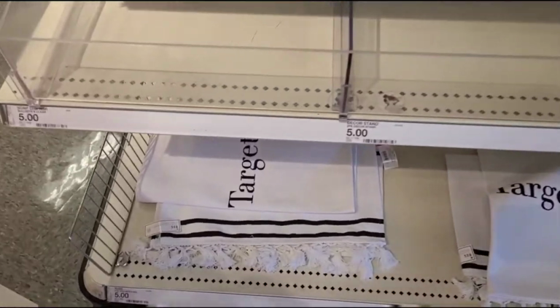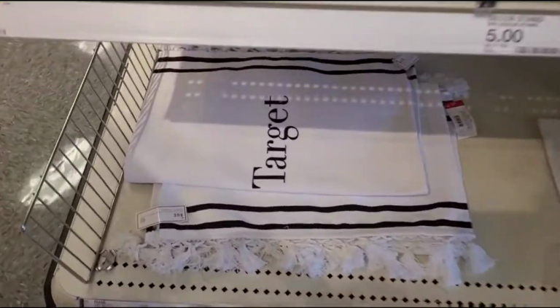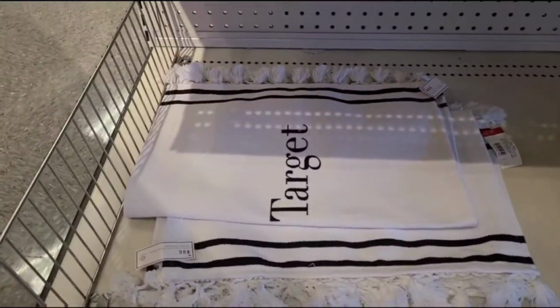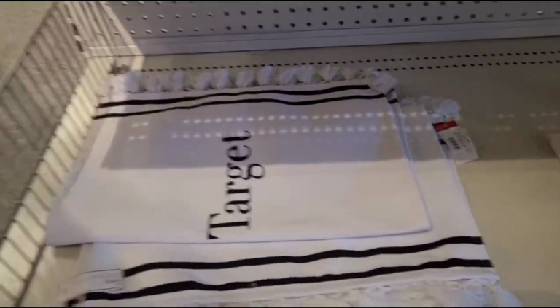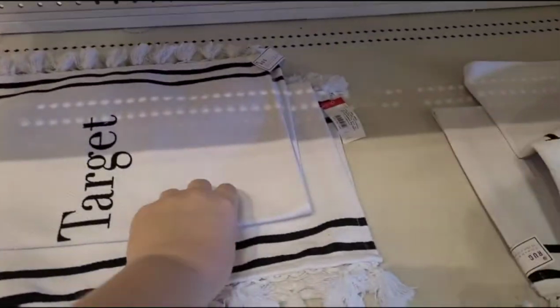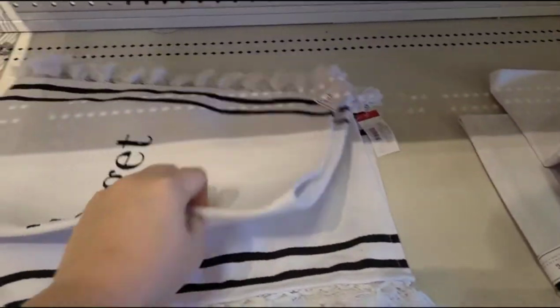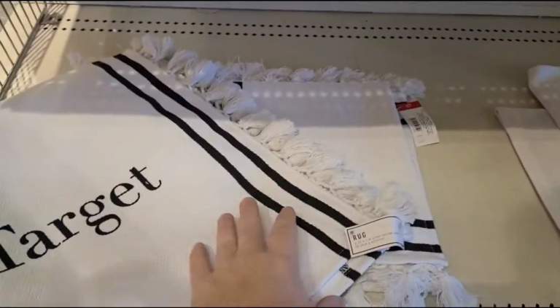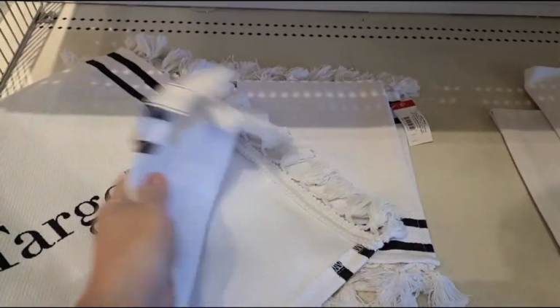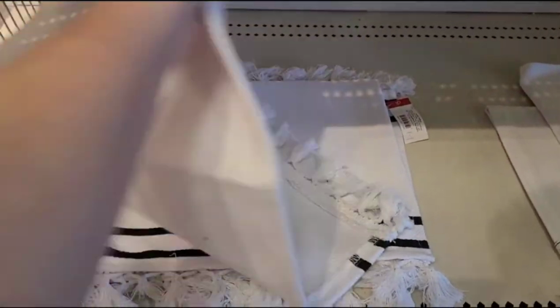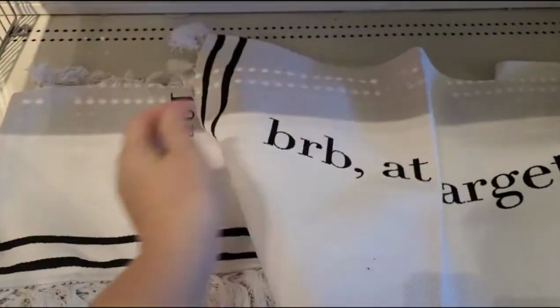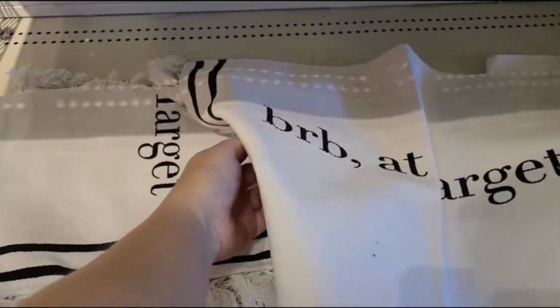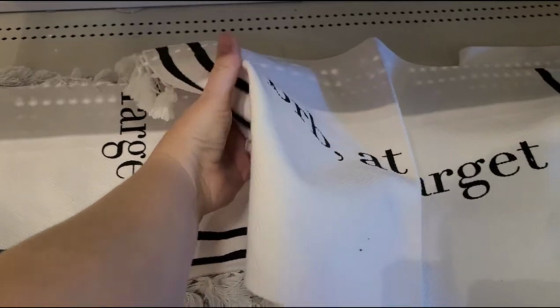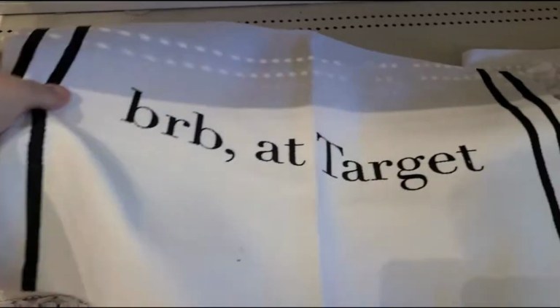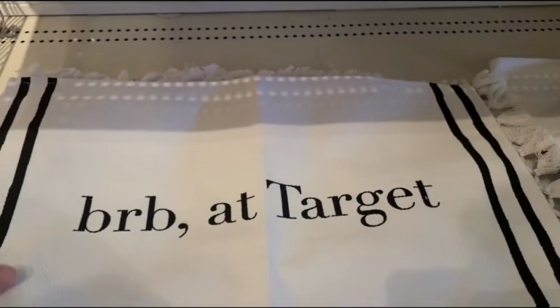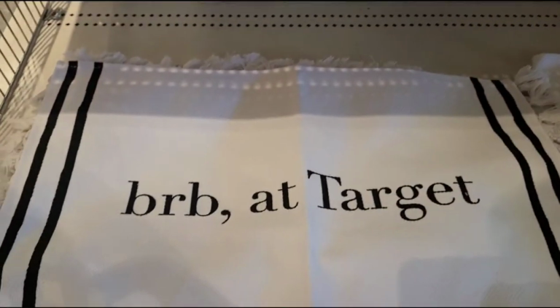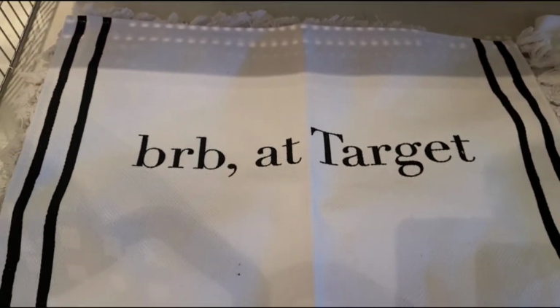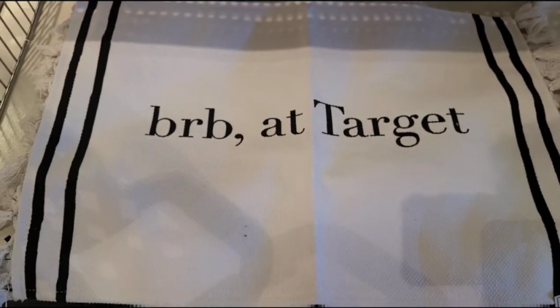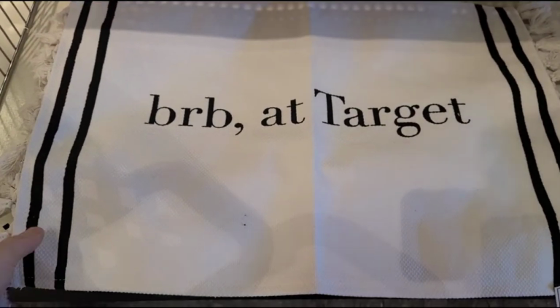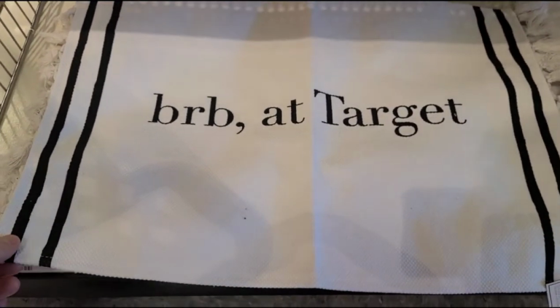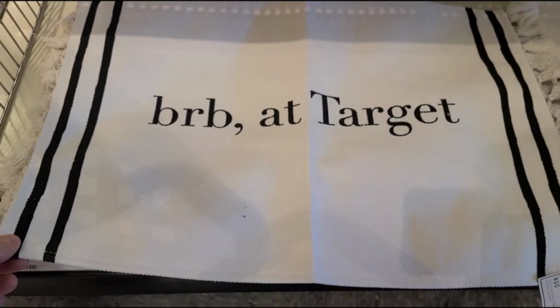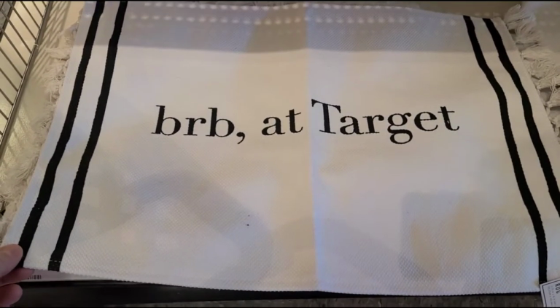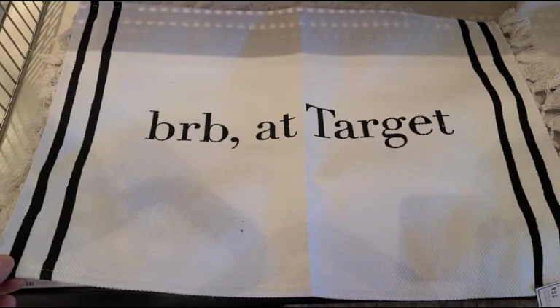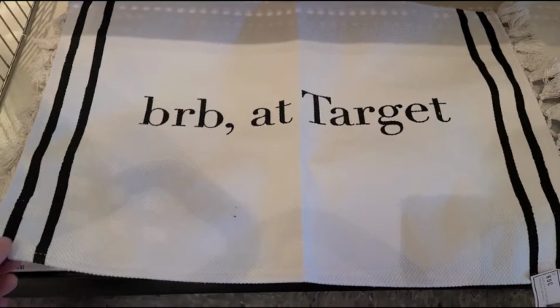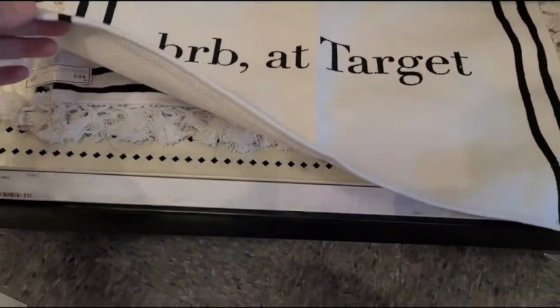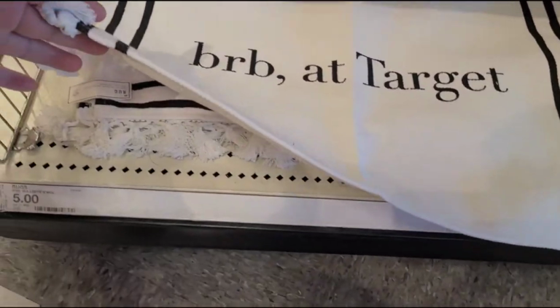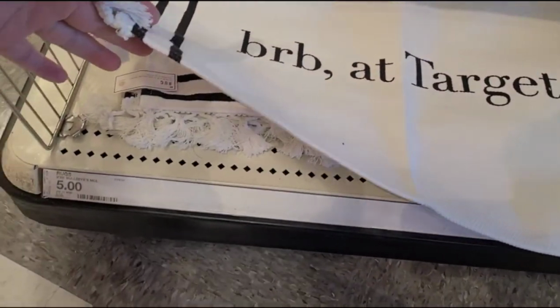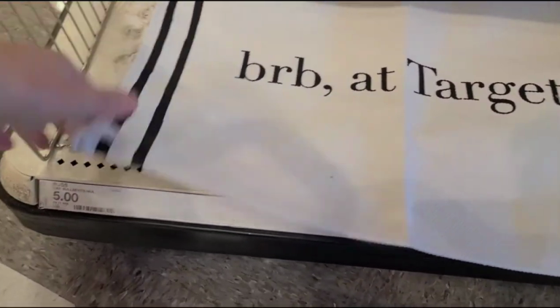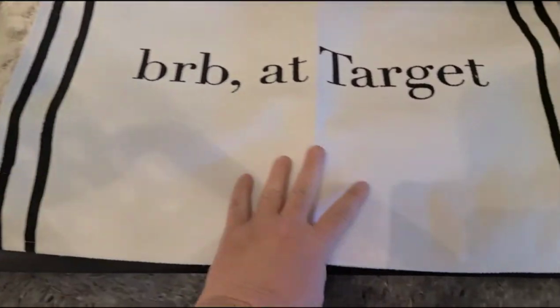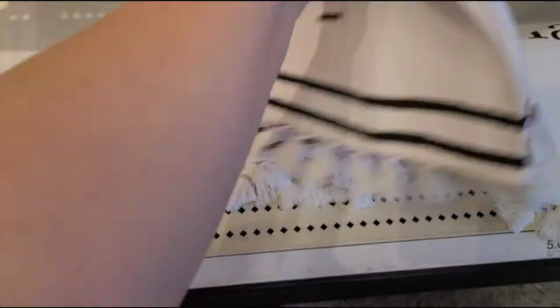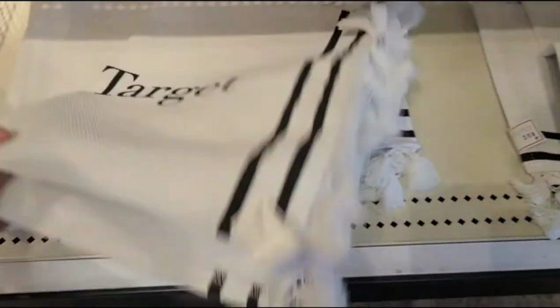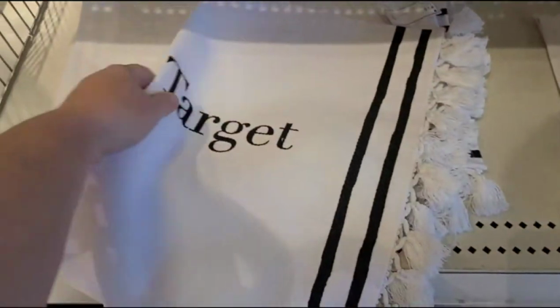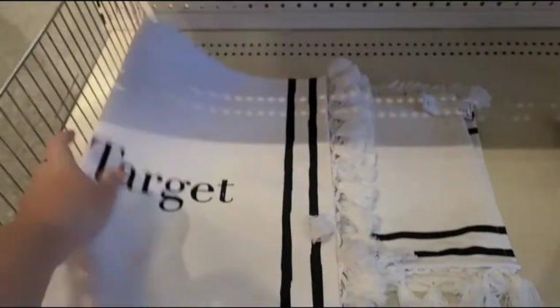These I saw were so funny — these little rugs. I gotta get this for my sister-in-law because I think she would get a kick out of that. How funny is that? For $5.